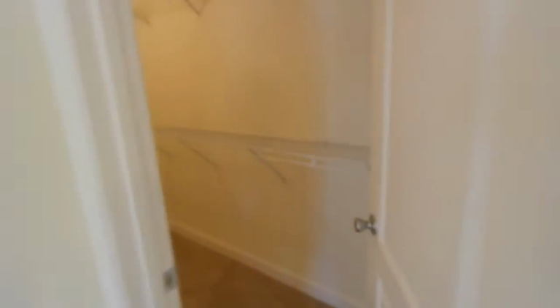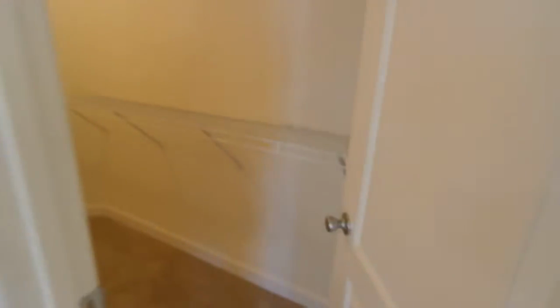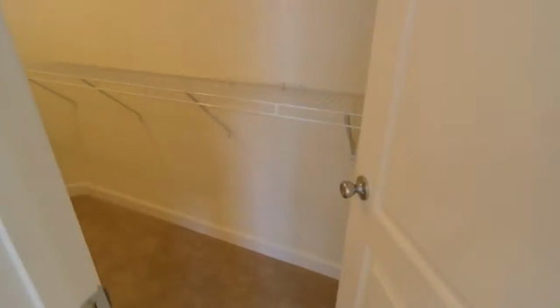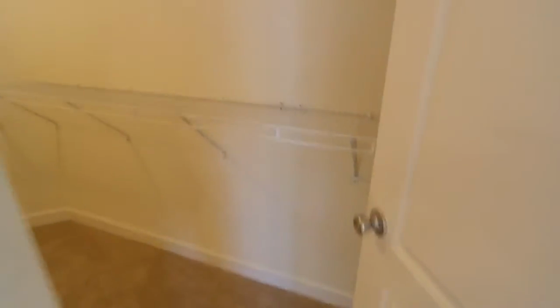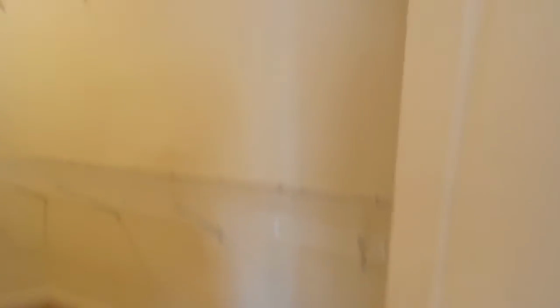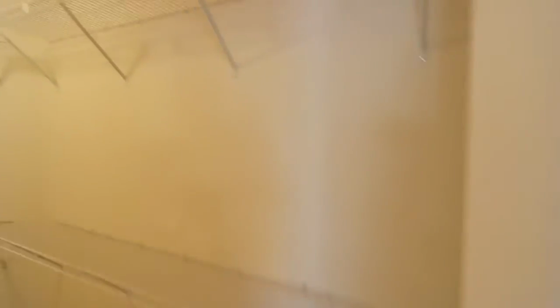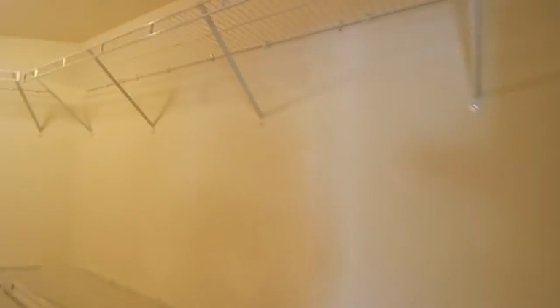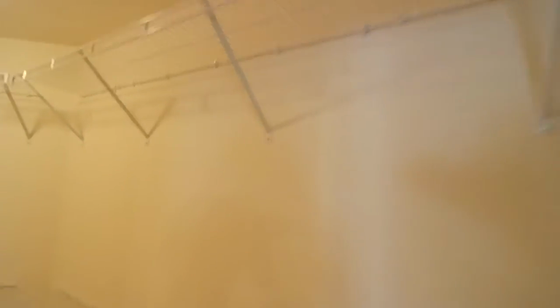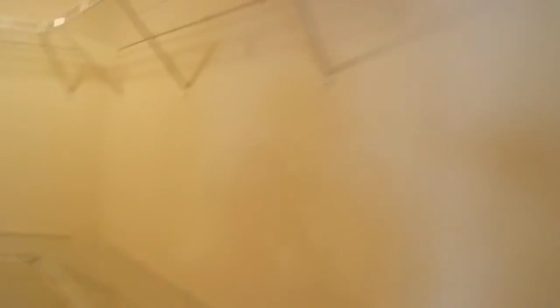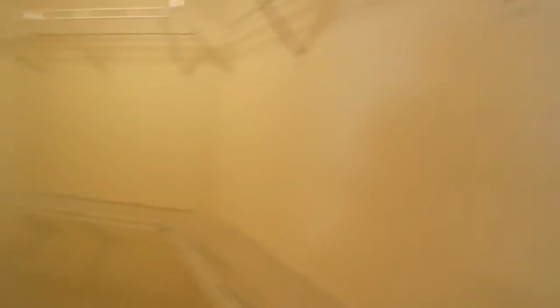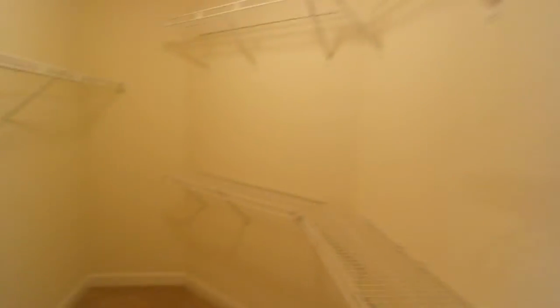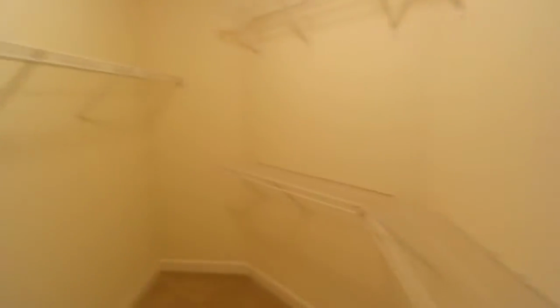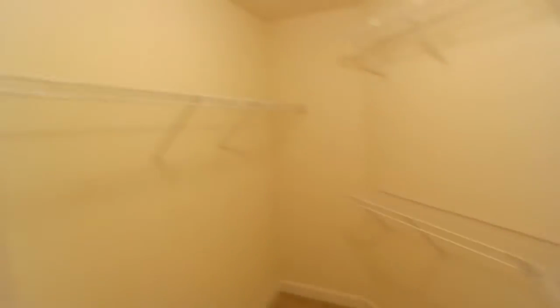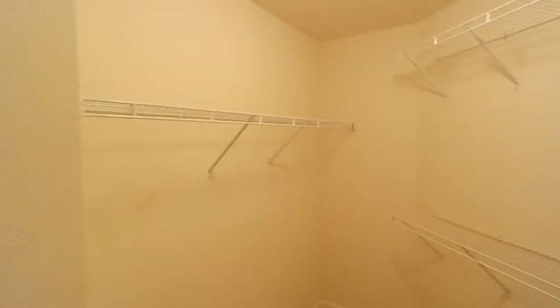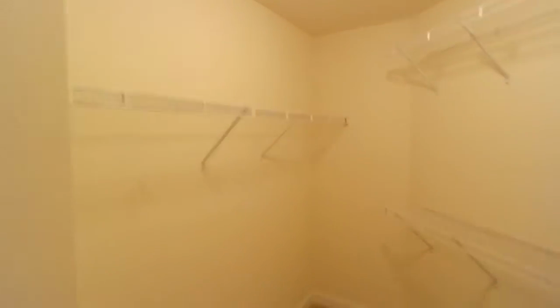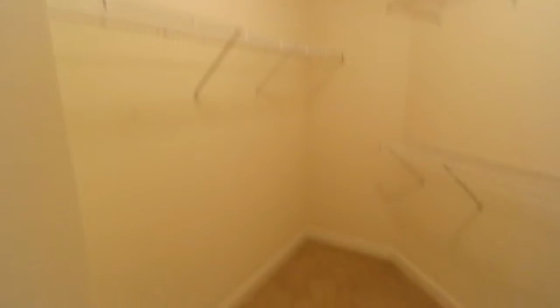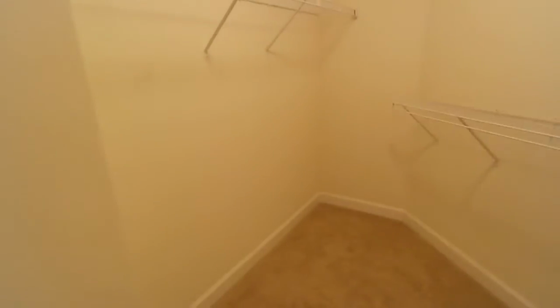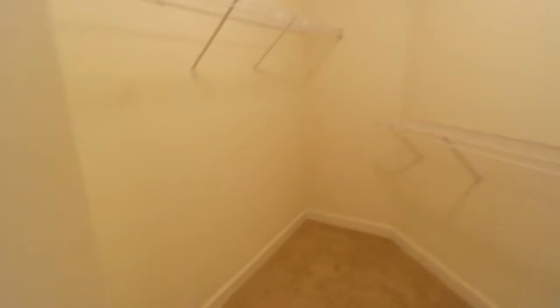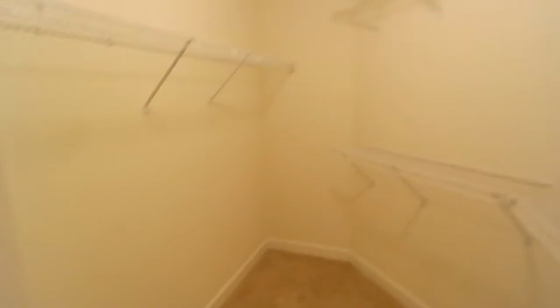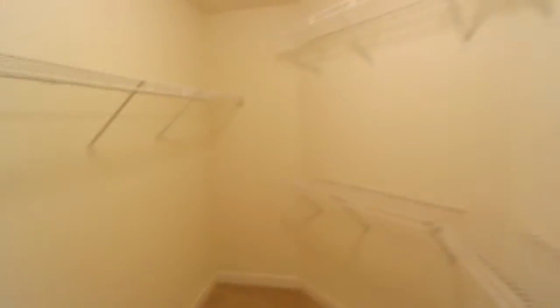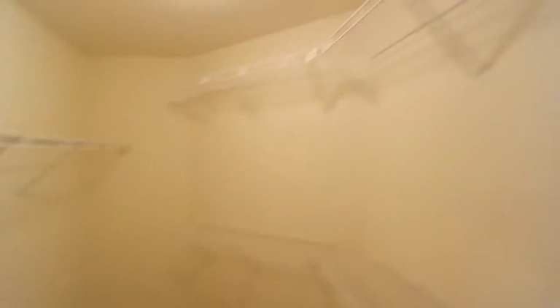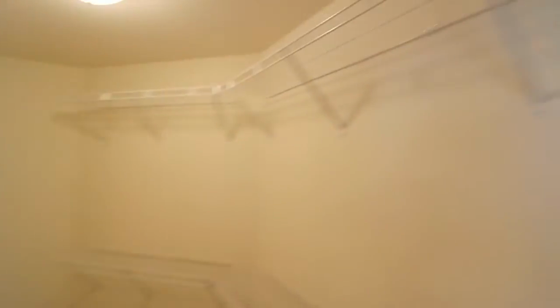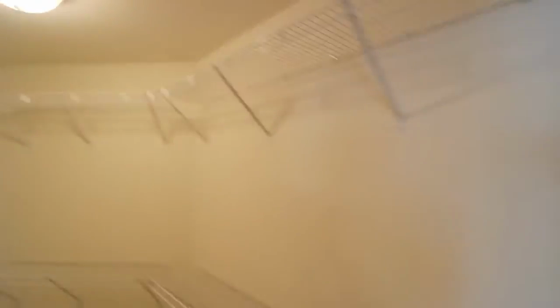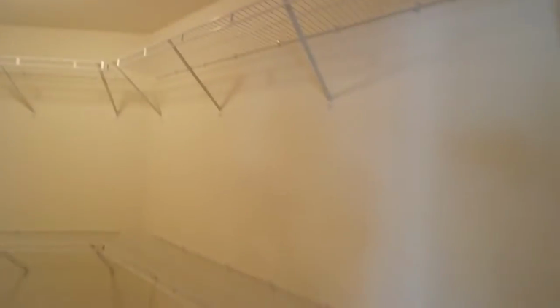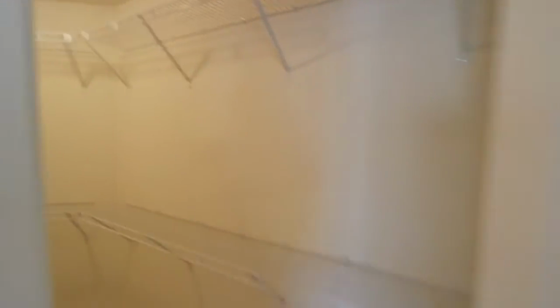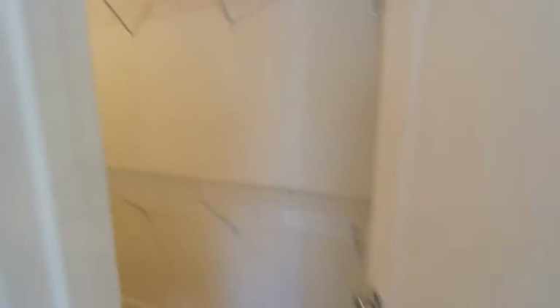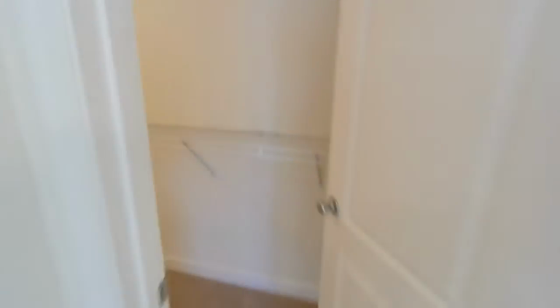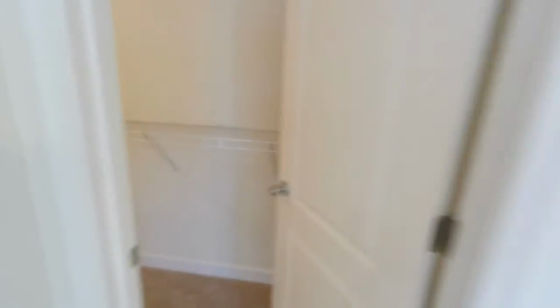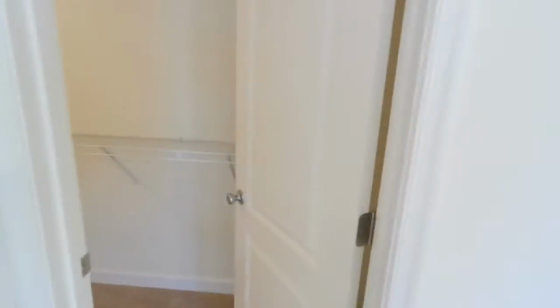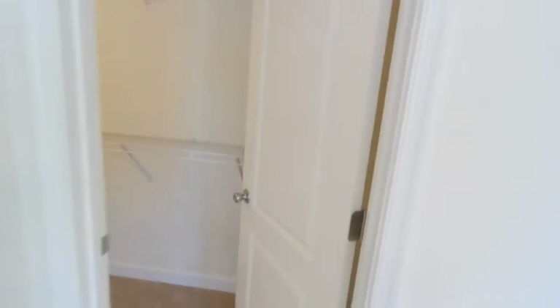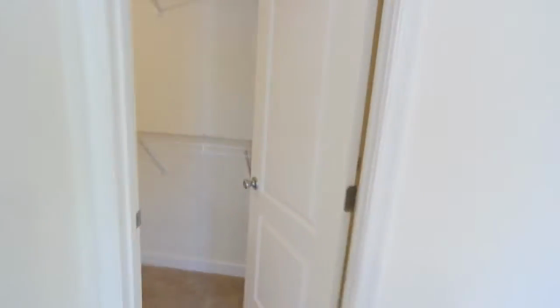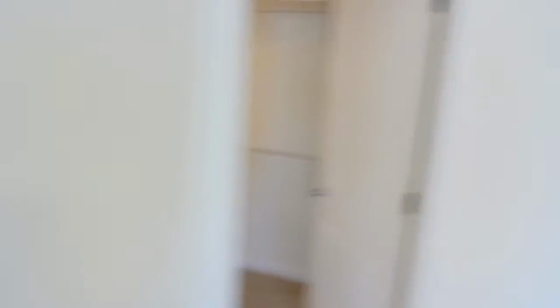Here's the walk-in closet, which heads down and then bends around, so plenty of room in this closet. It's nice — continues behind that door.